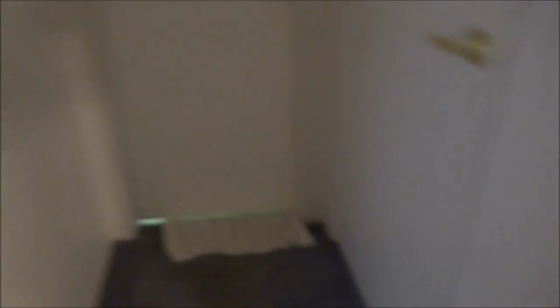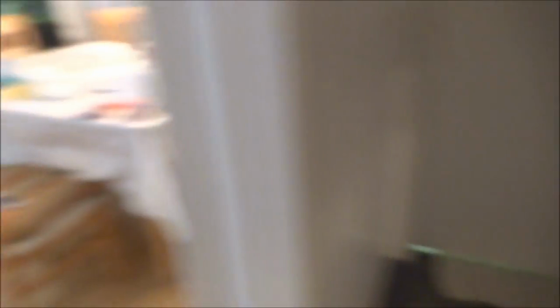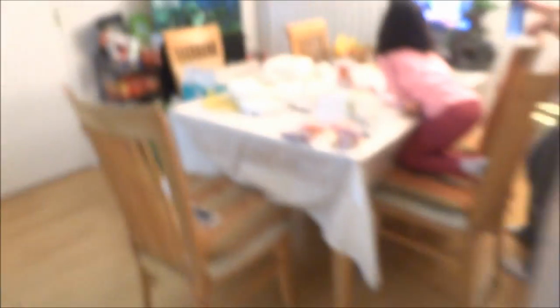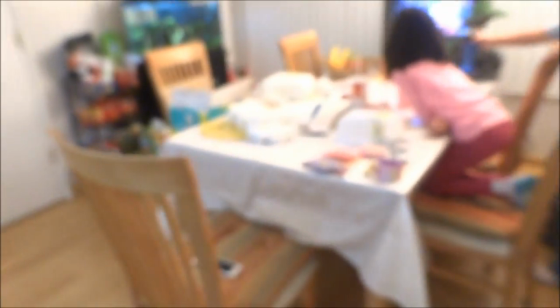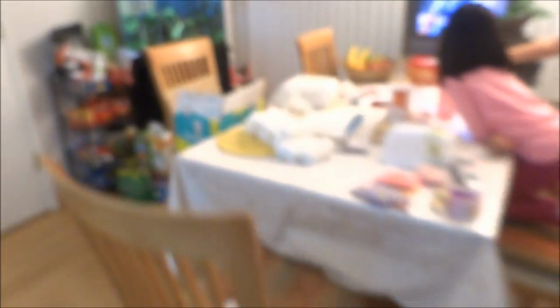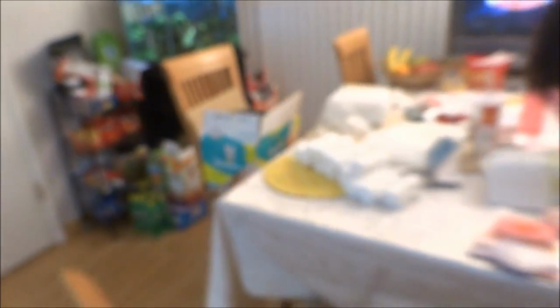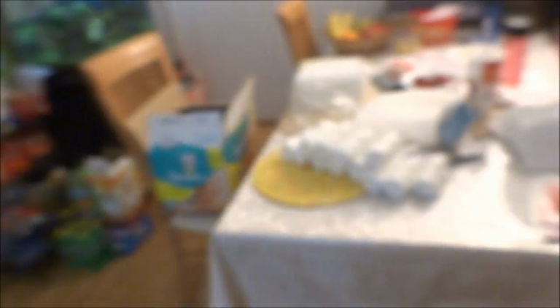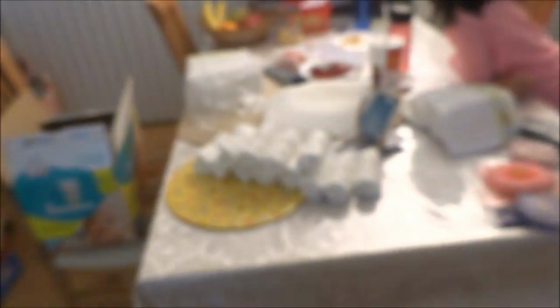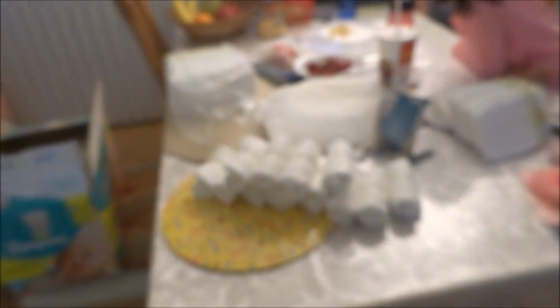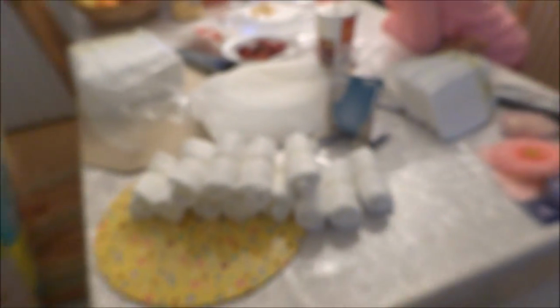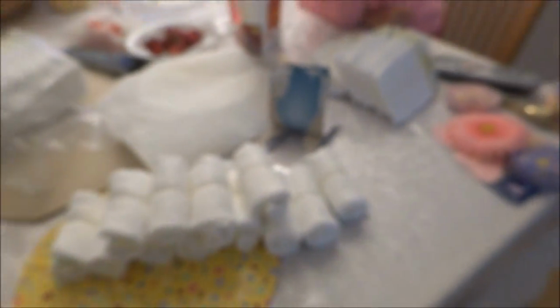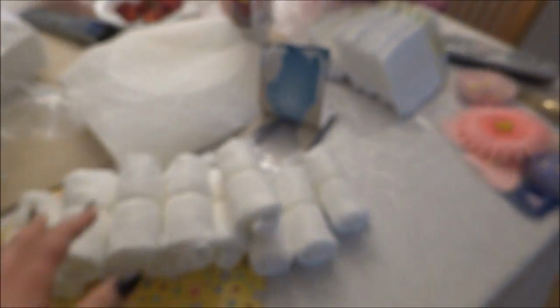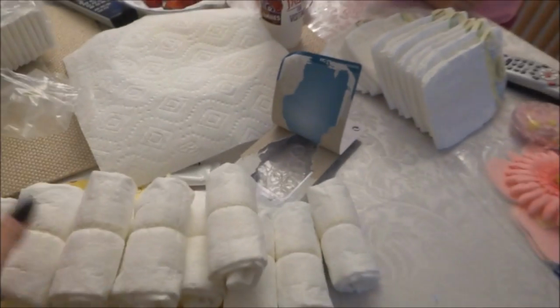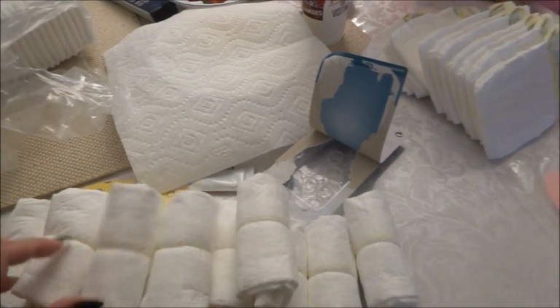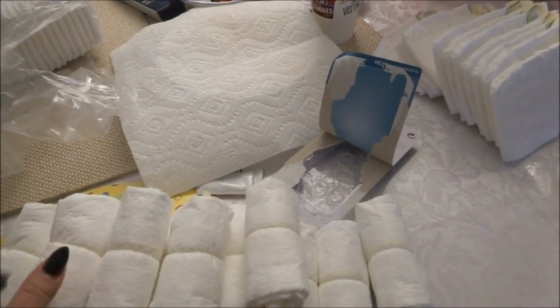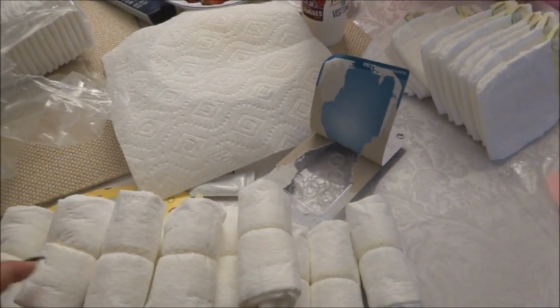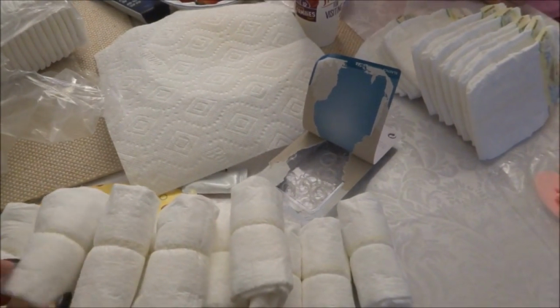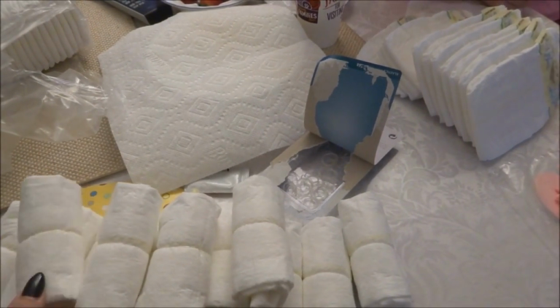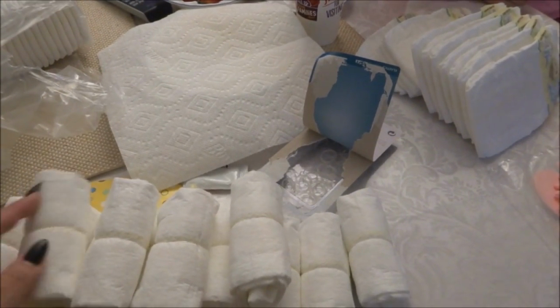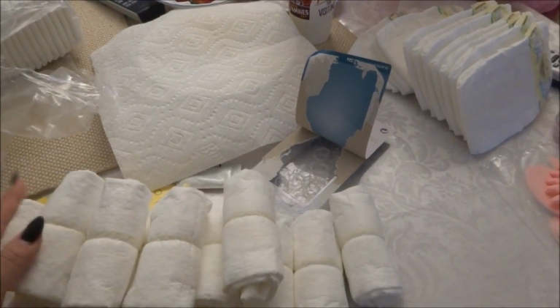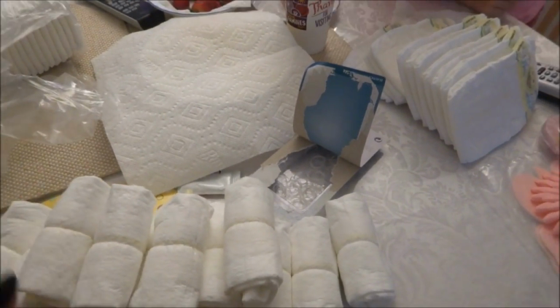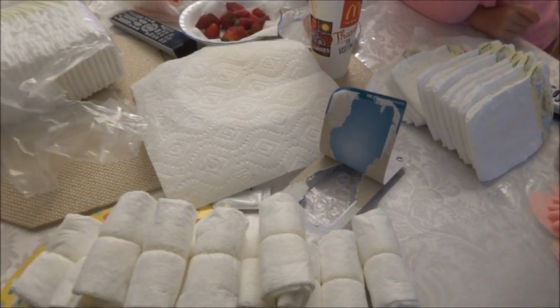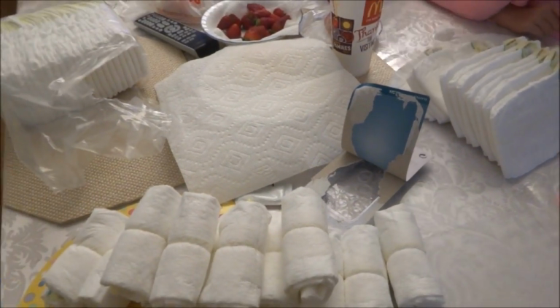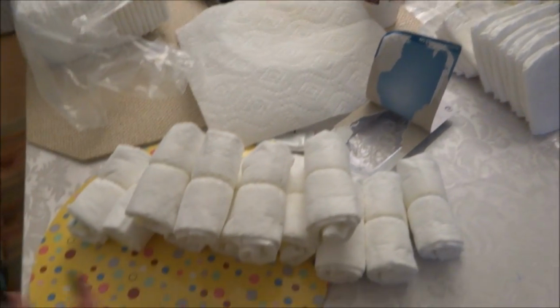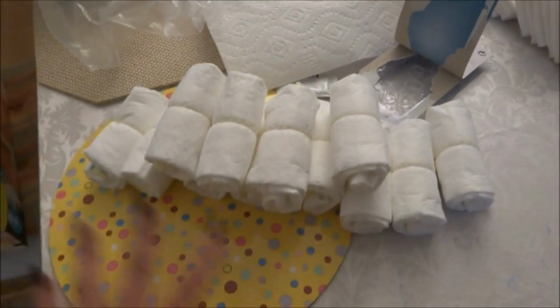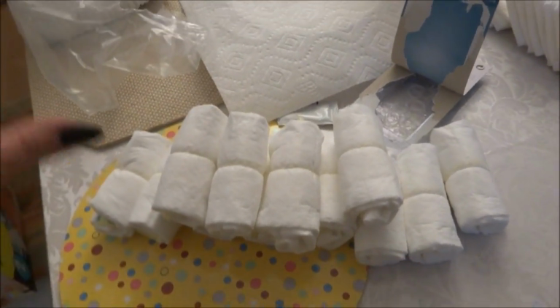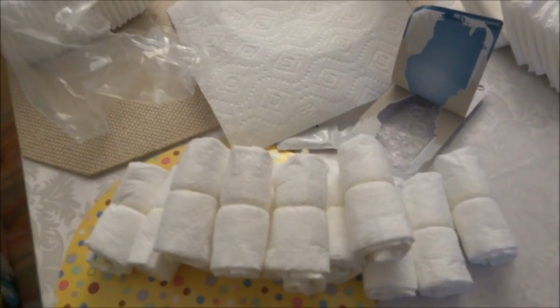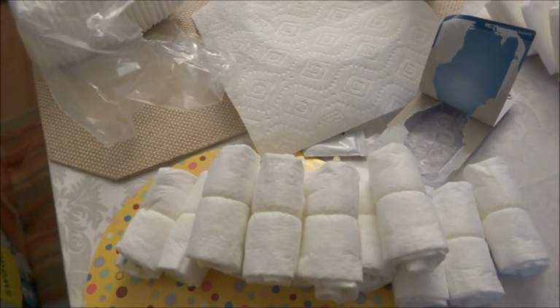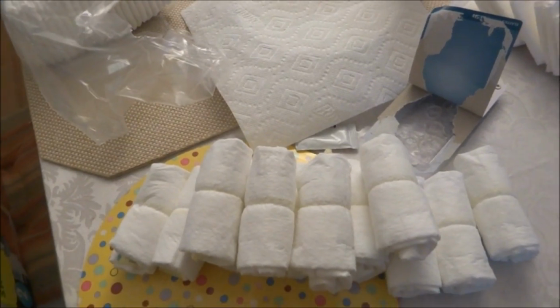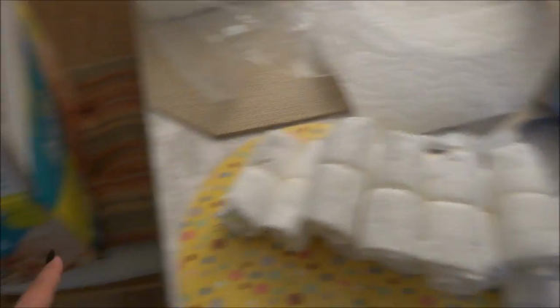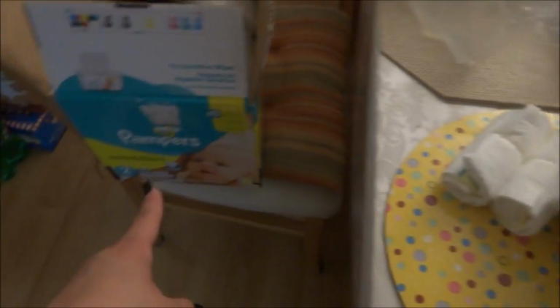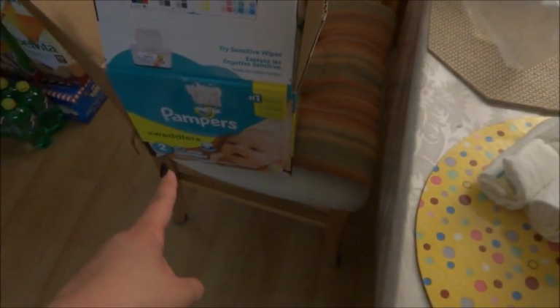And now I'm making a diaper cake for my friend. She asked me if I could make one but she needs it by tomorrow so I kind of need to hurry. So what we're doing is, I got a big box of diapers.